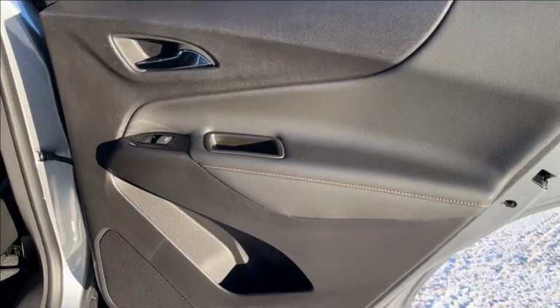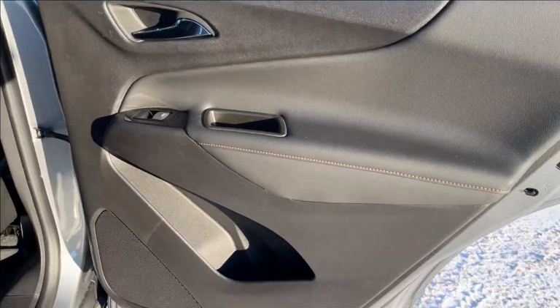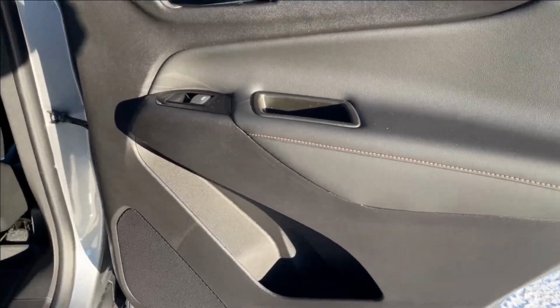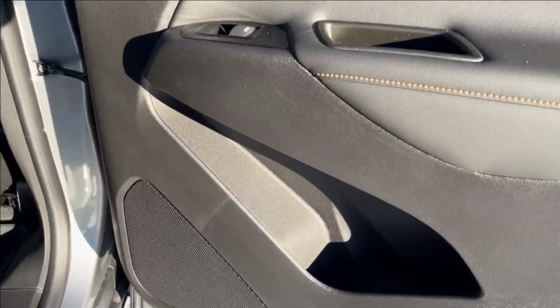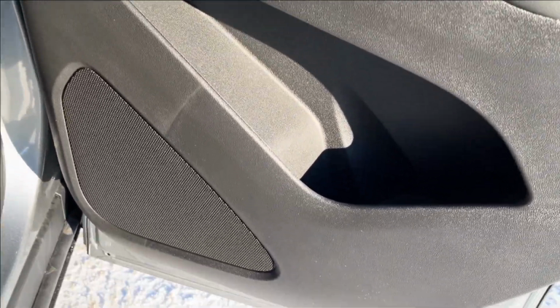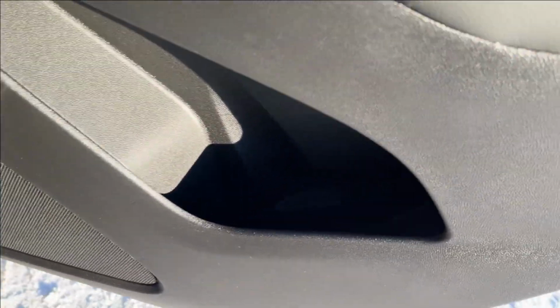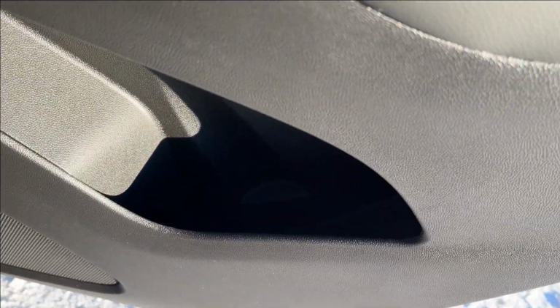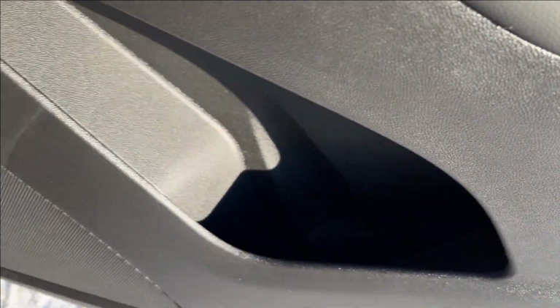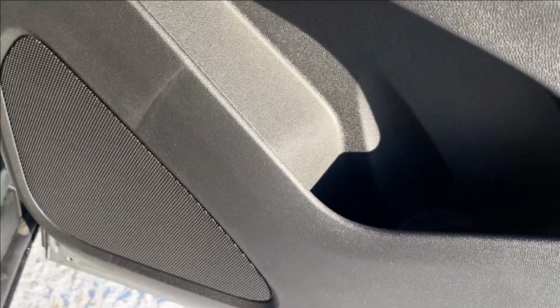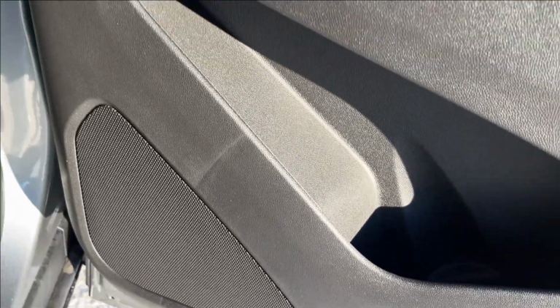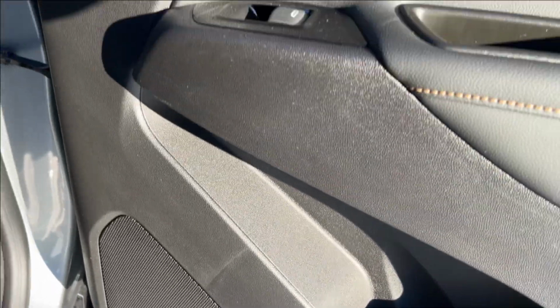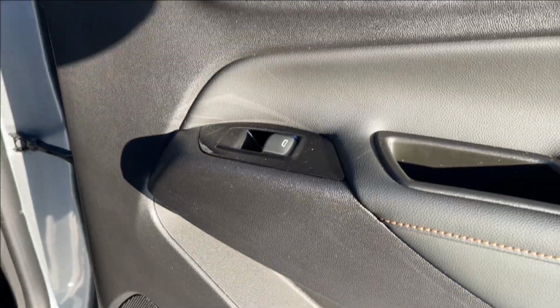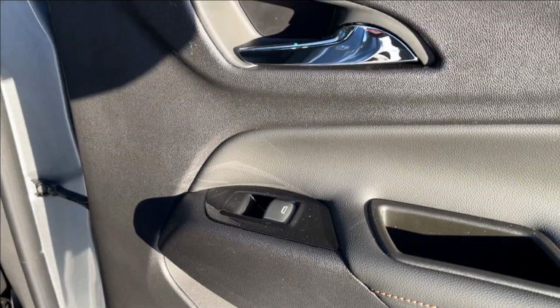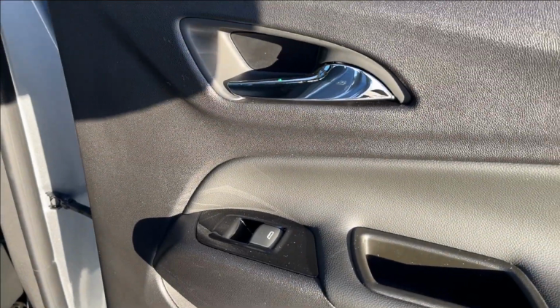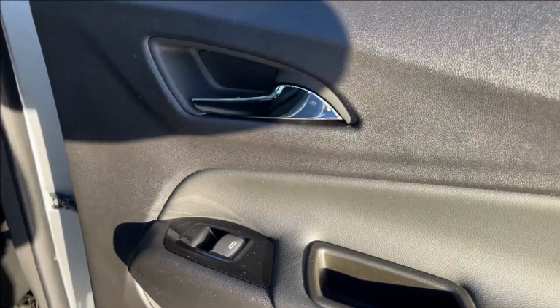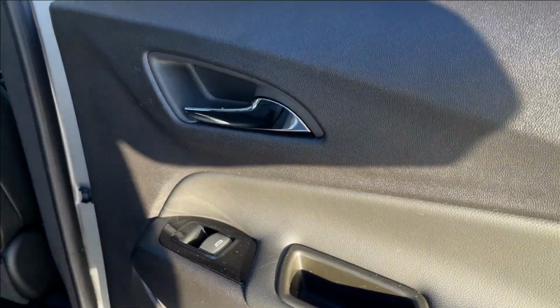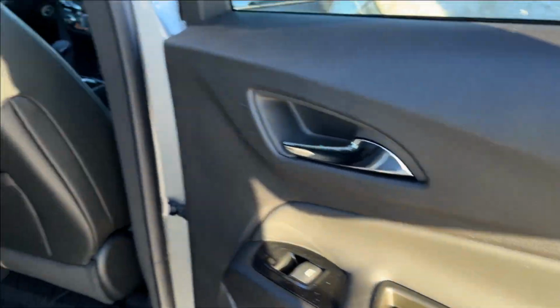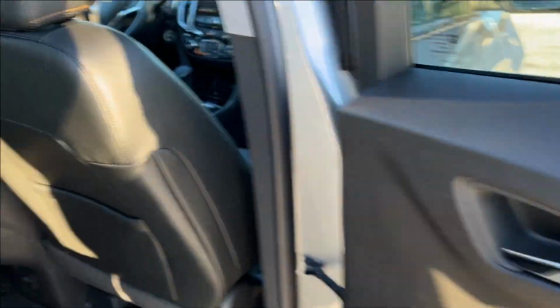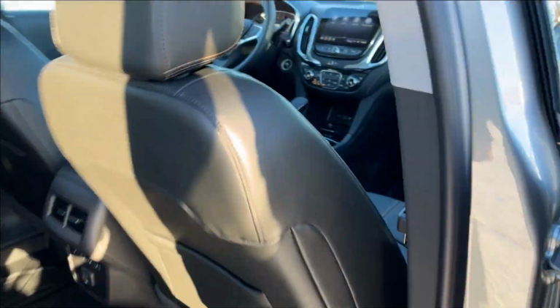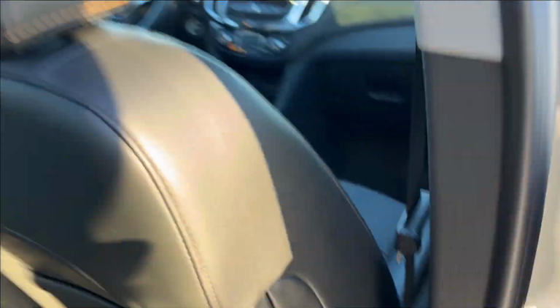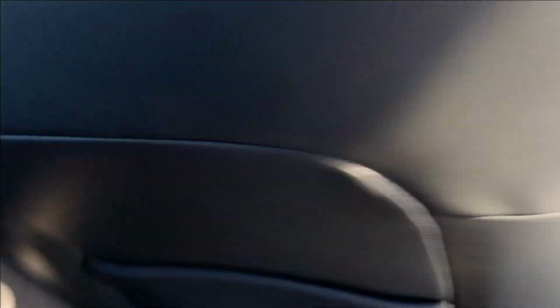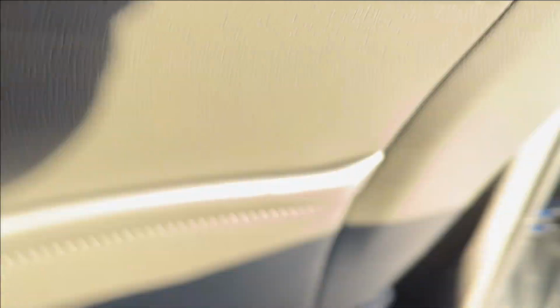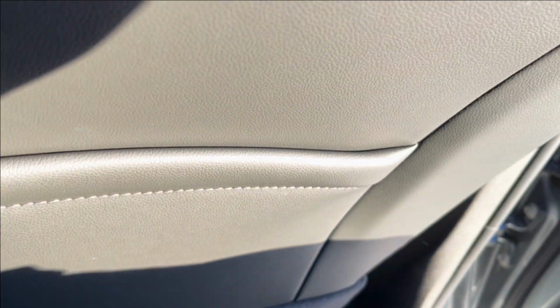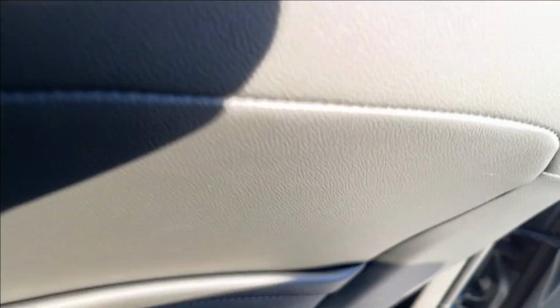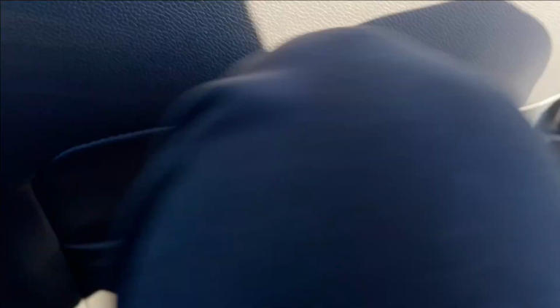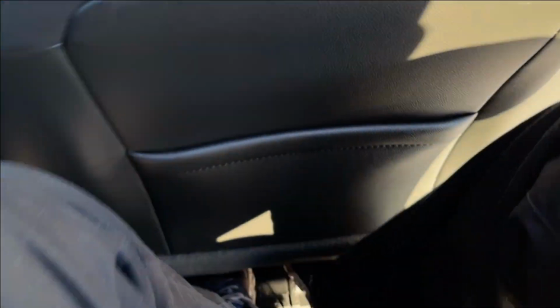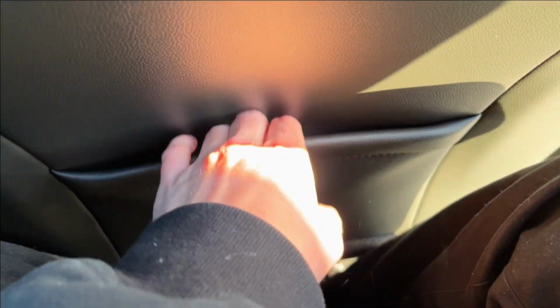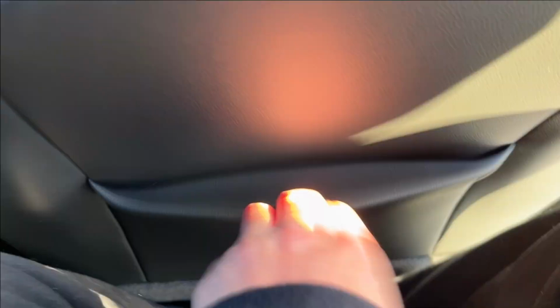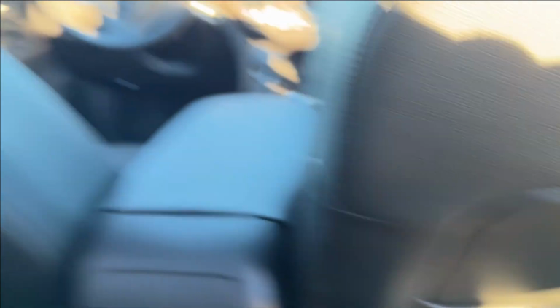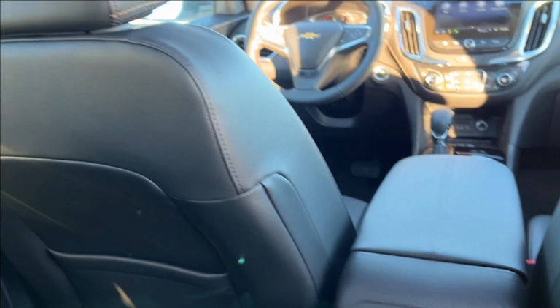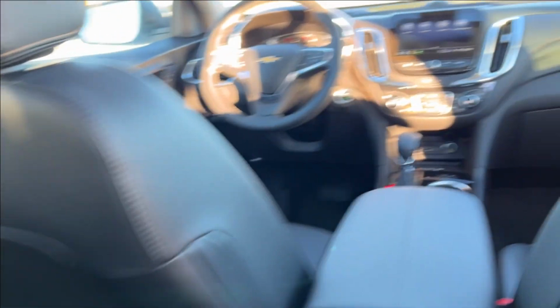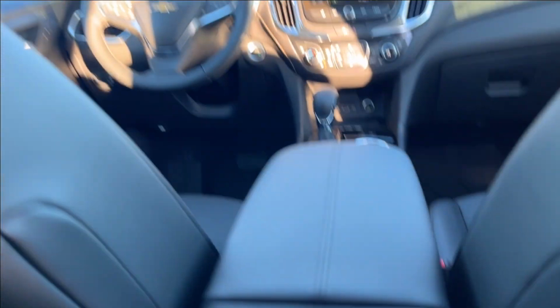Moving on to the rear, we're going to have storage in the bottom of the door. Going up to the speakers, it's going to come up here to the power windows with the chrome accent handle. Up in the back seat, lots of legroom, with storage behind the passenger and driver's seat.